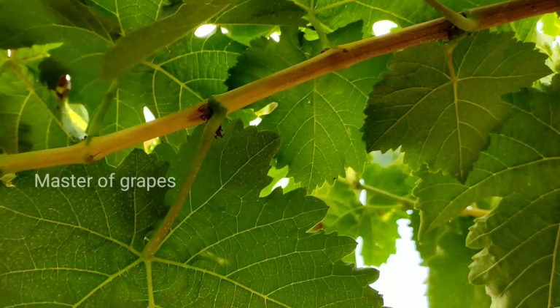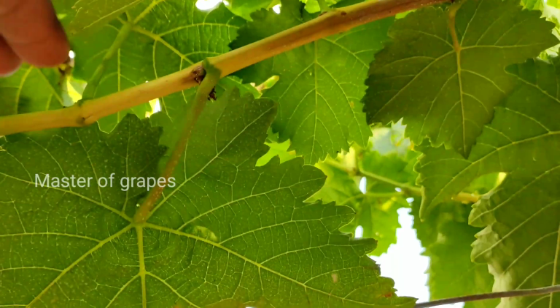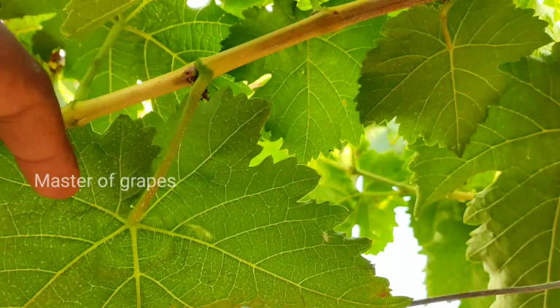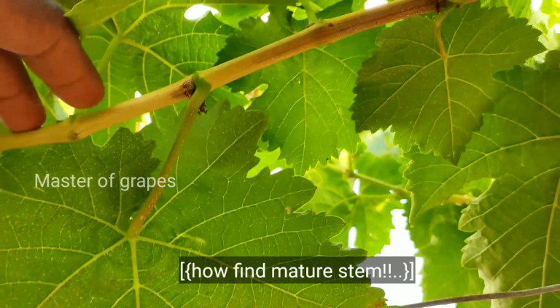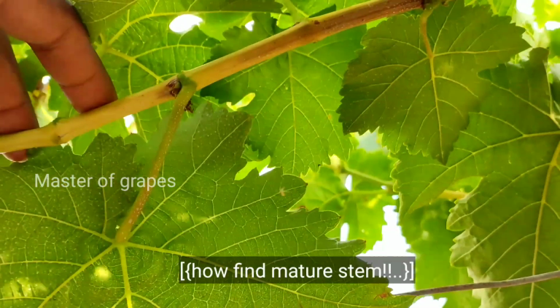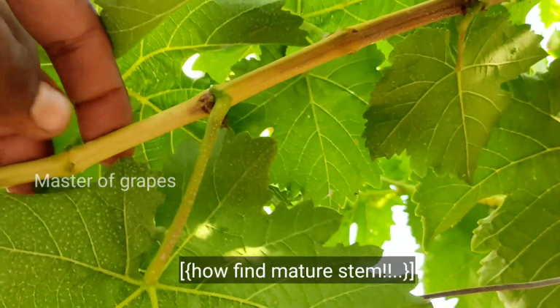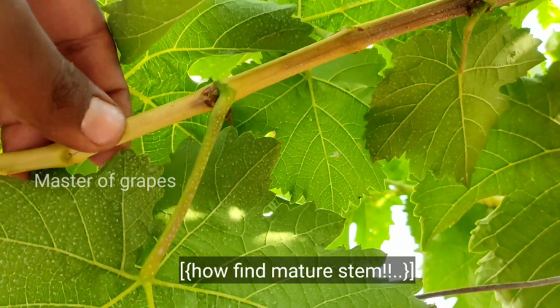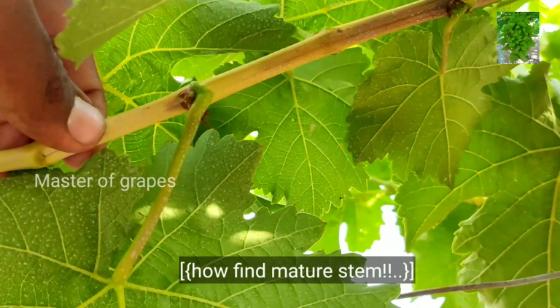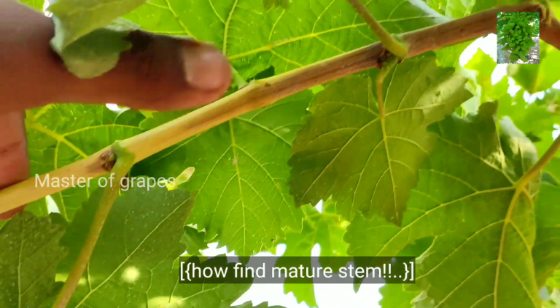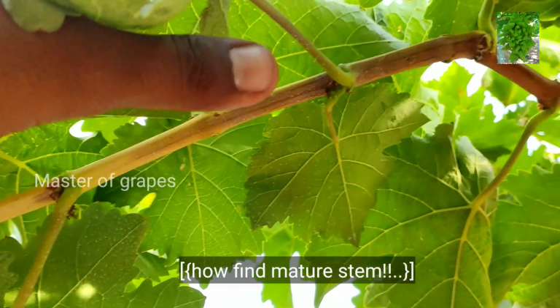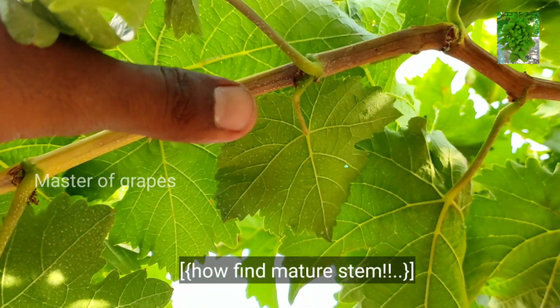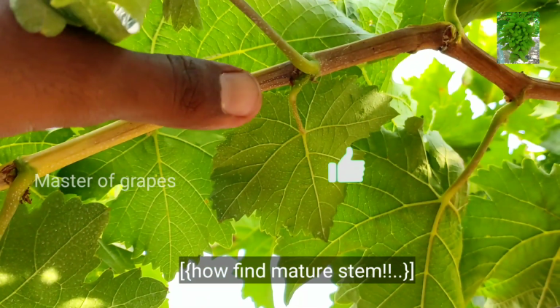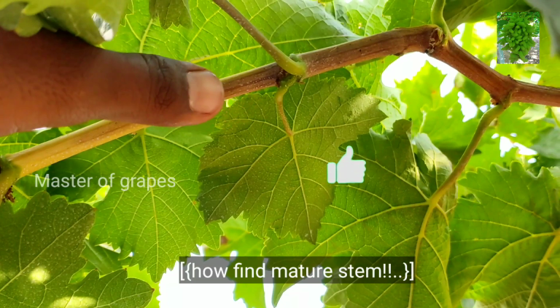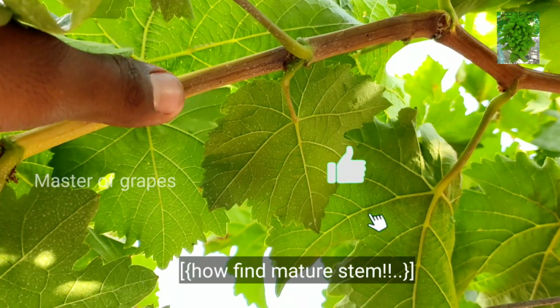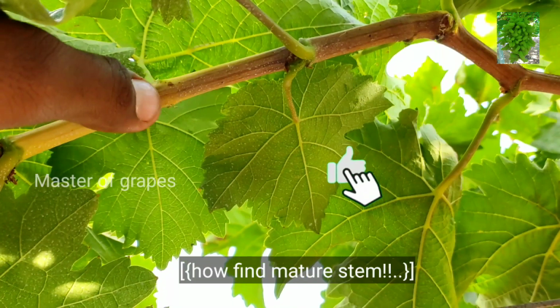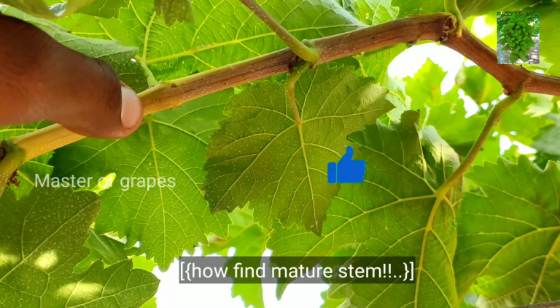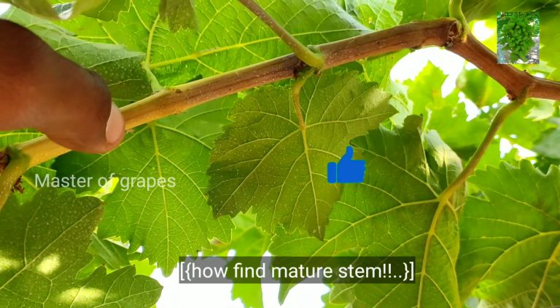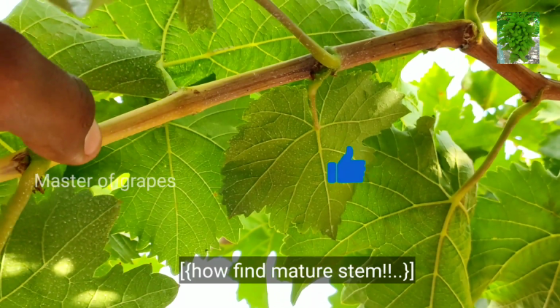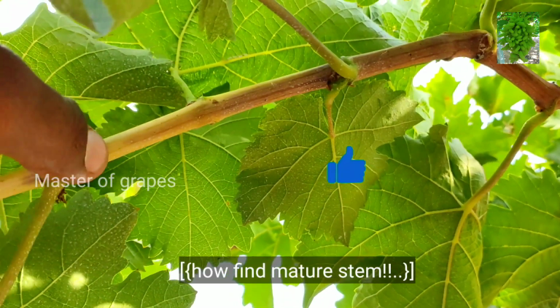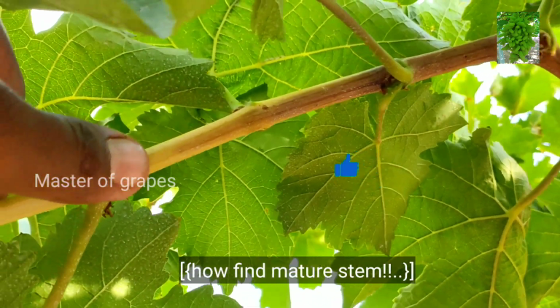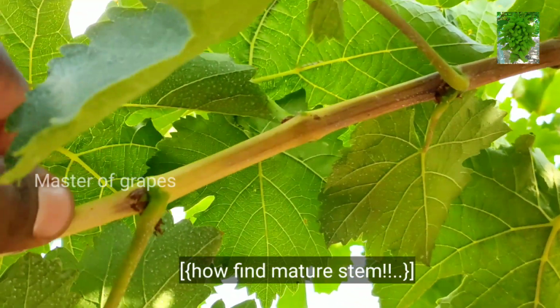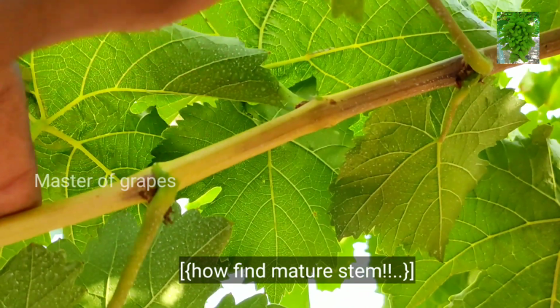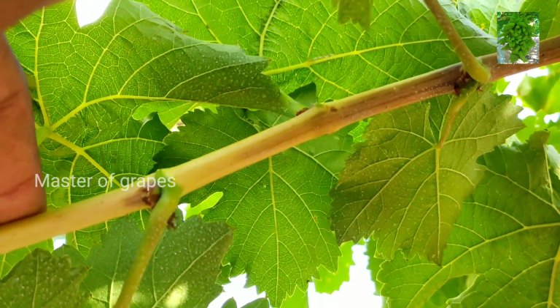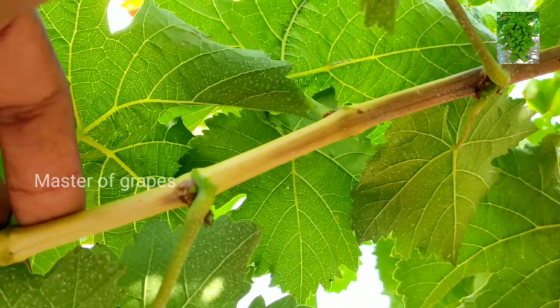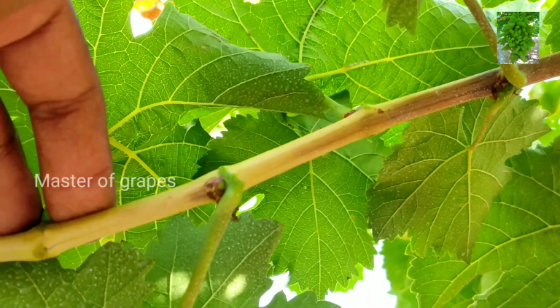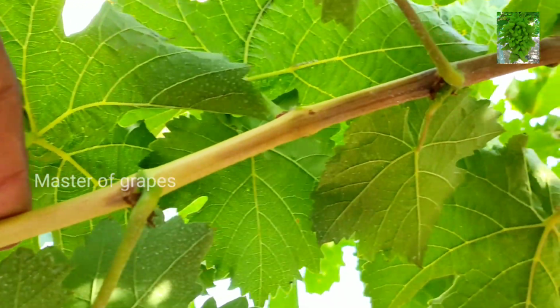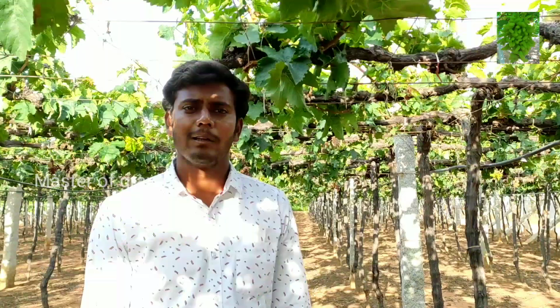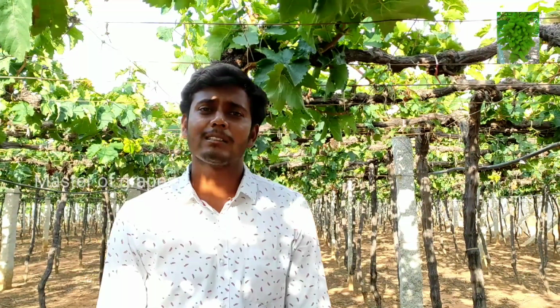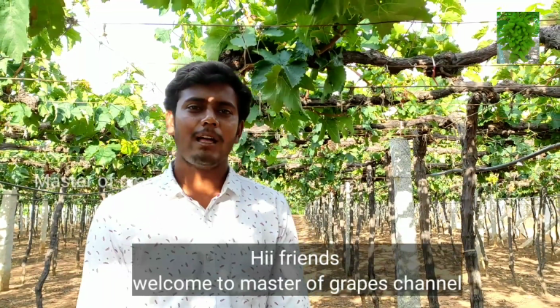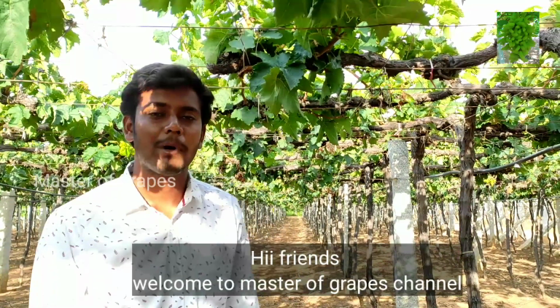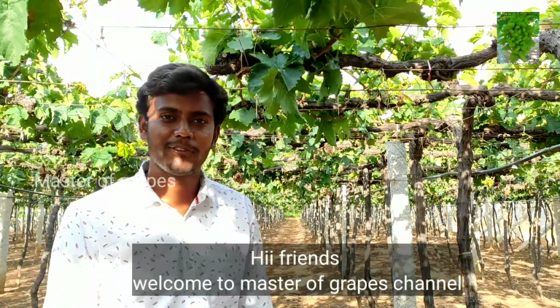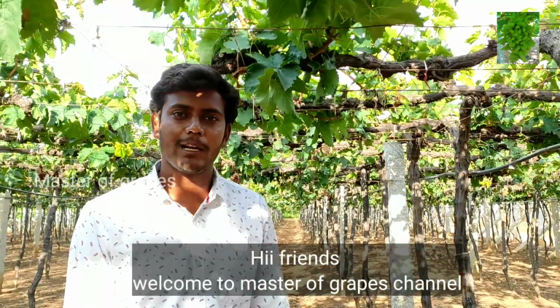First green color, next white color. White color is the color start — the color will change from brown color. Welcome to our Master of Graft channel.